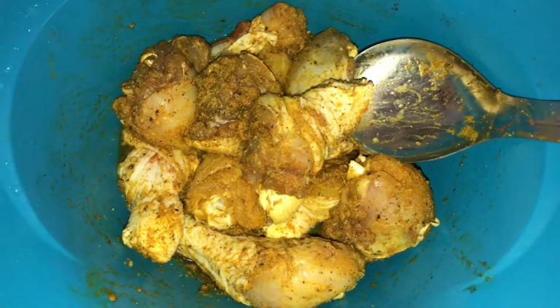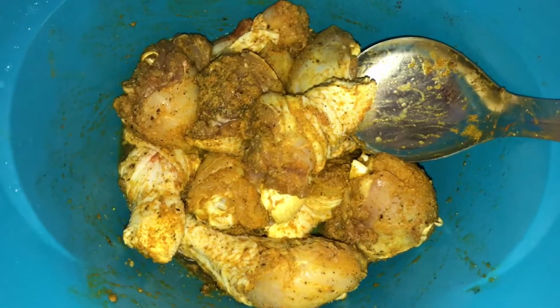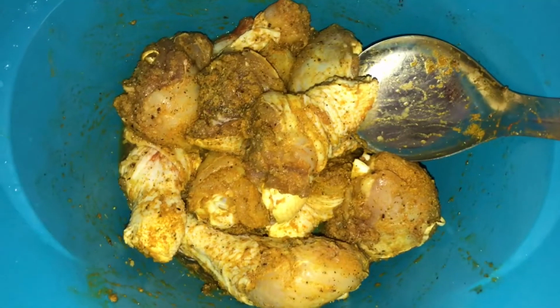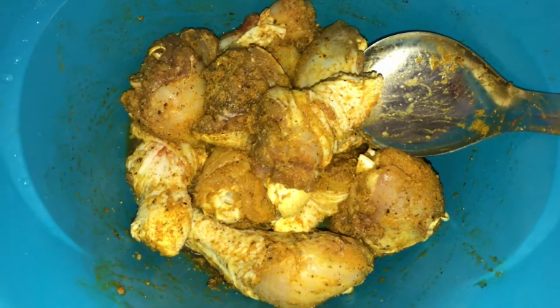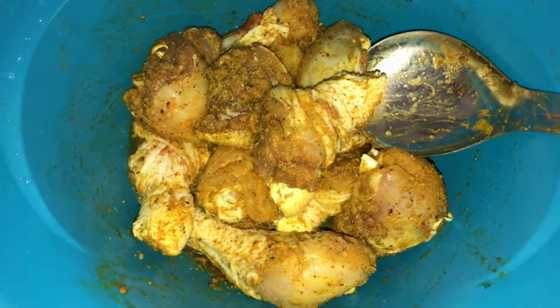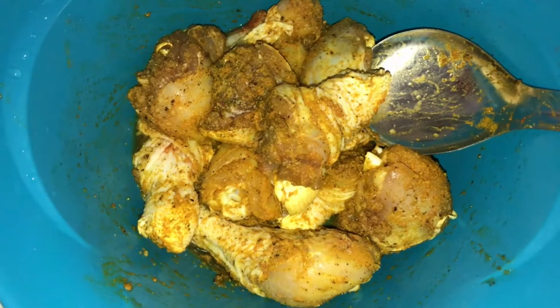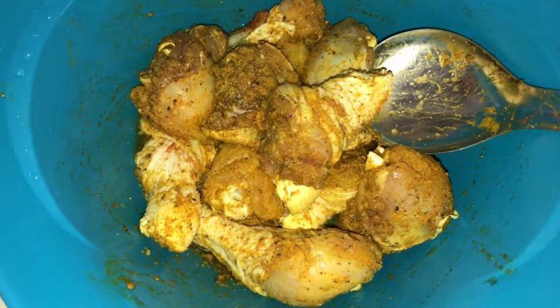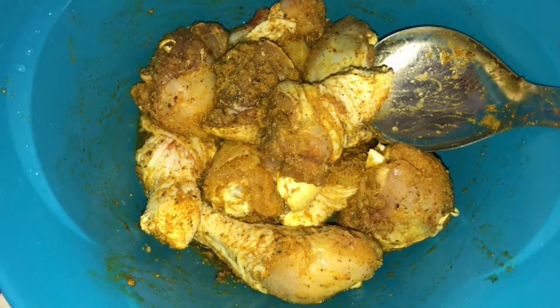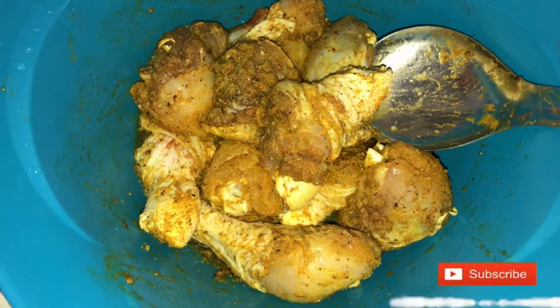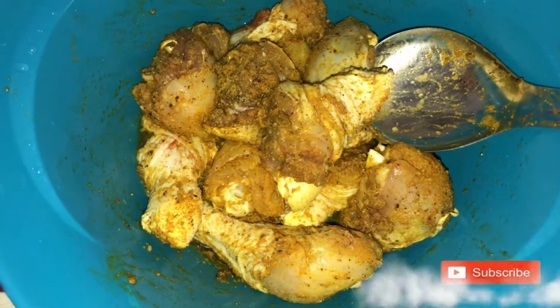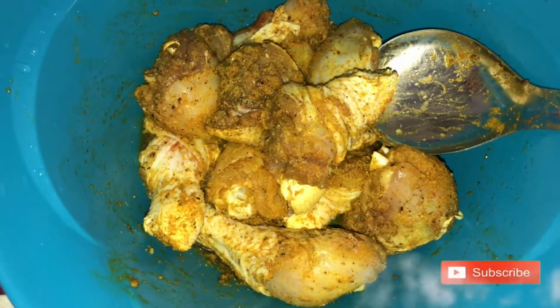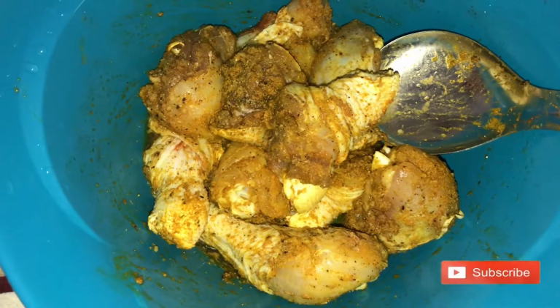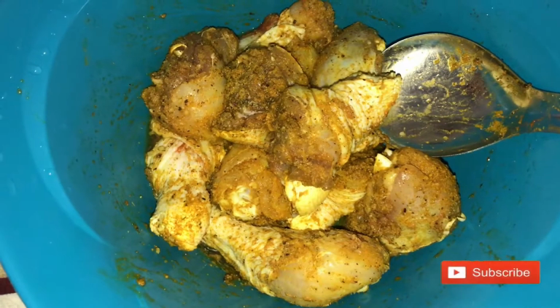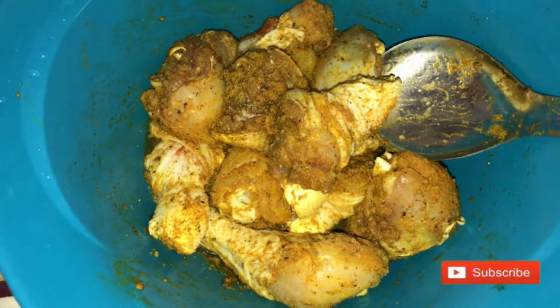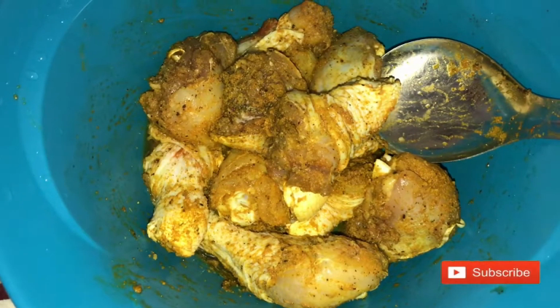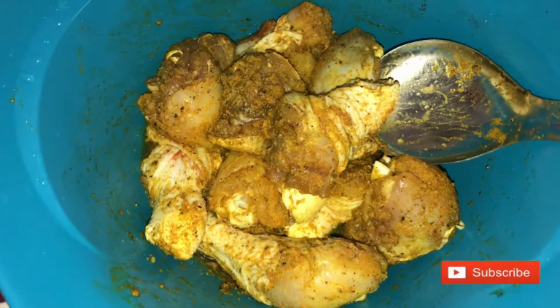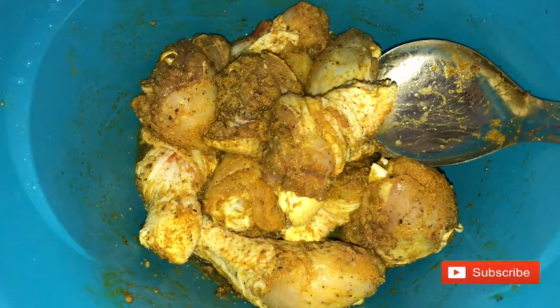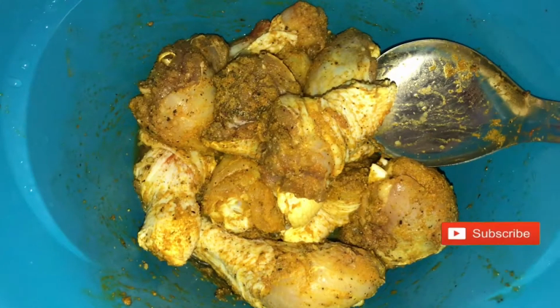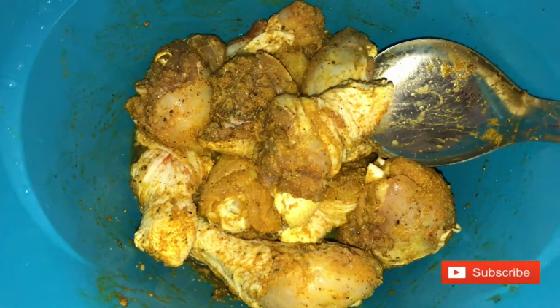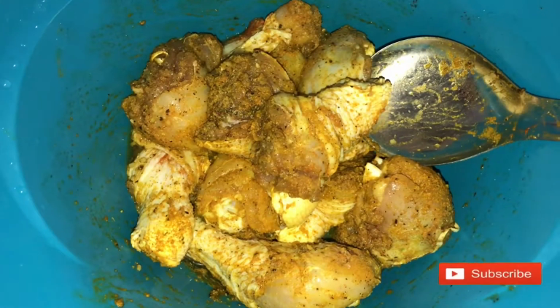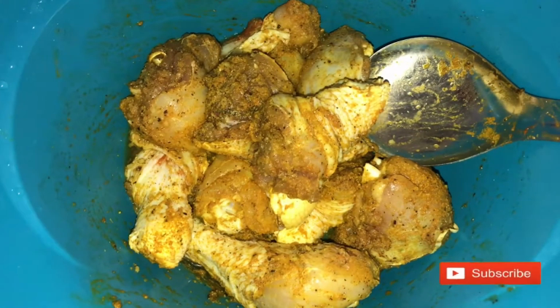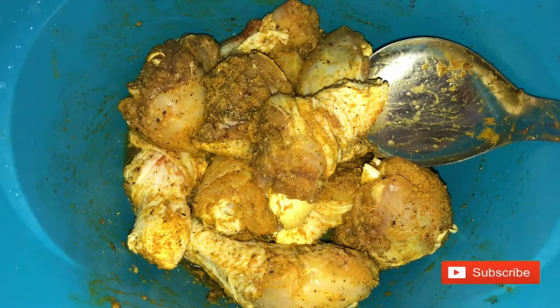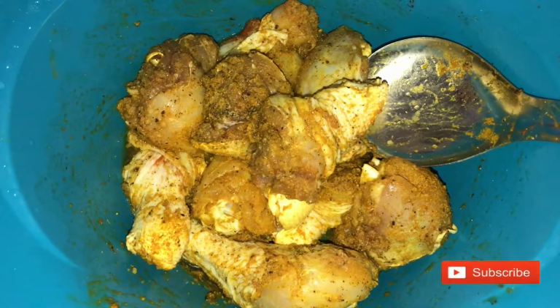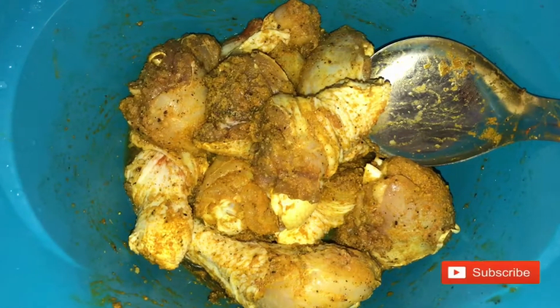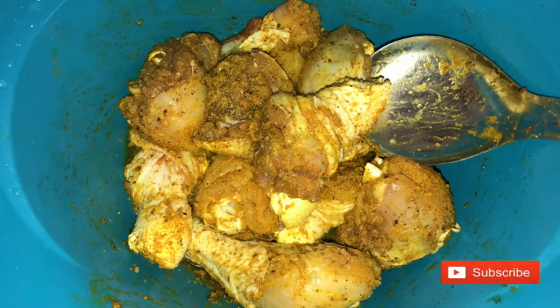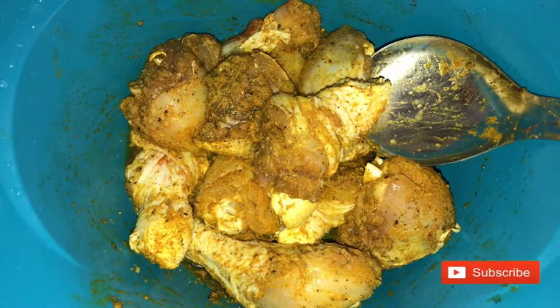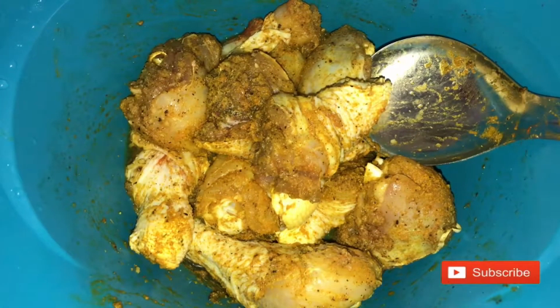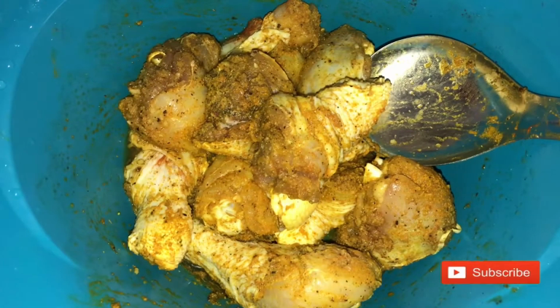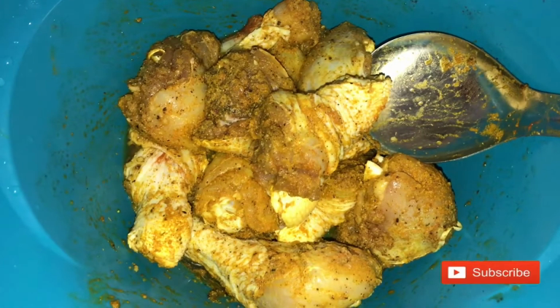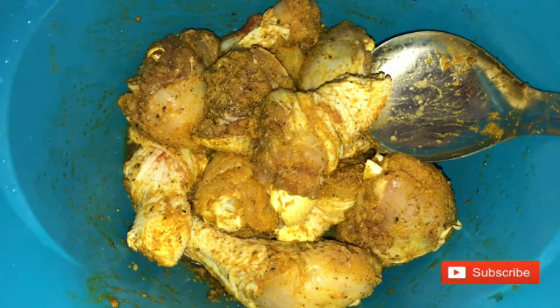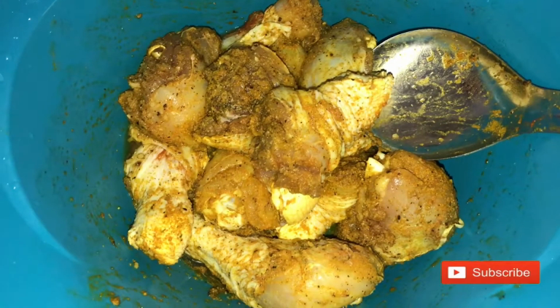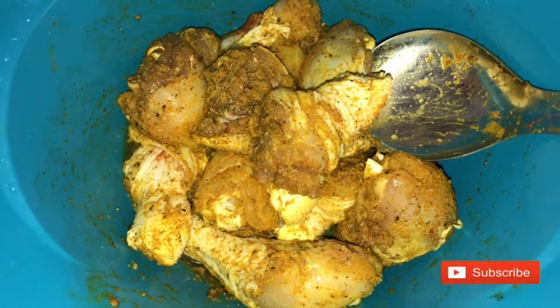Once you have put in all of your seasoning, you will mix it together. Then you will let the chicken sit to marinate for 15 minutes.